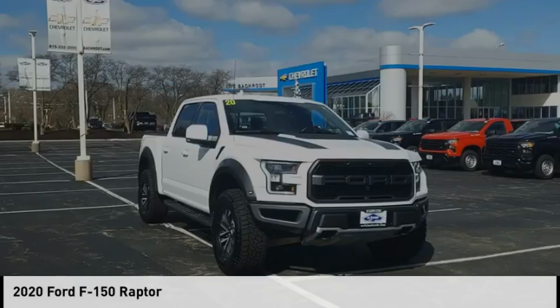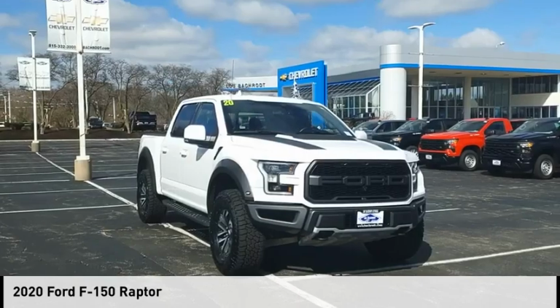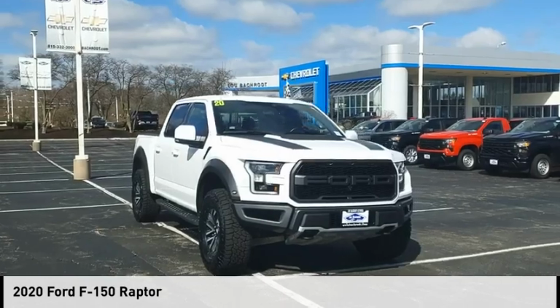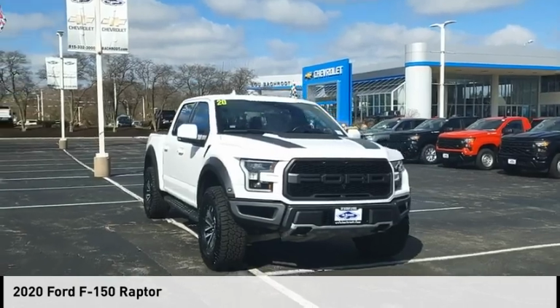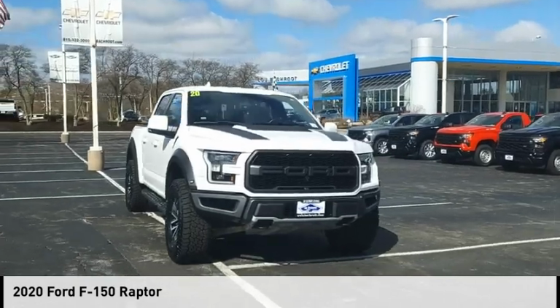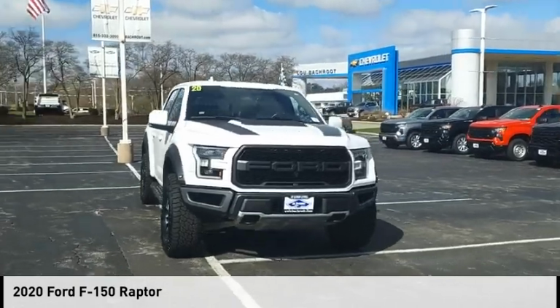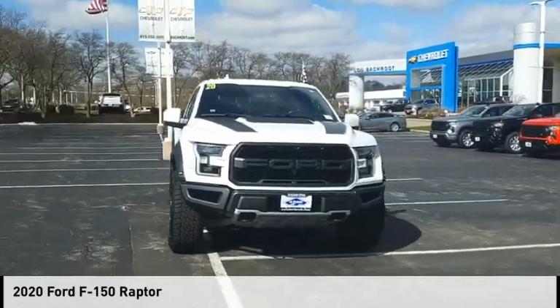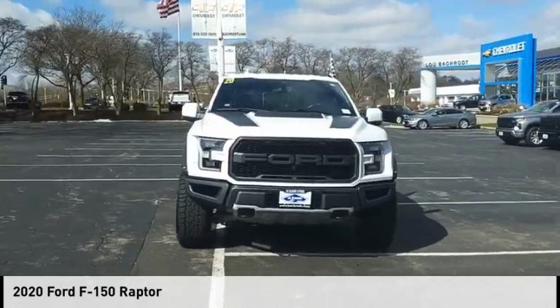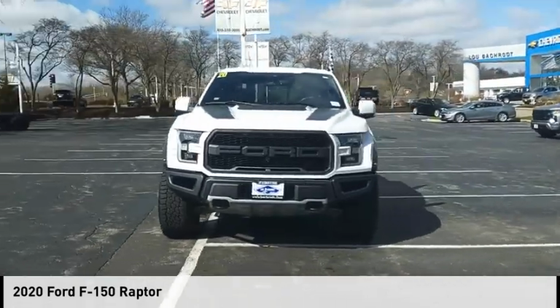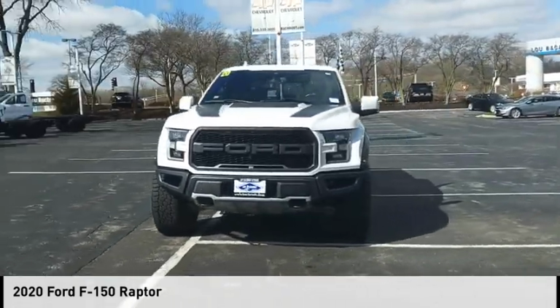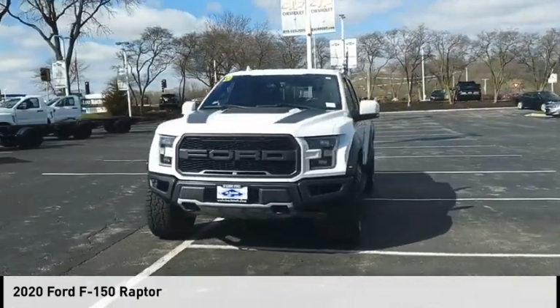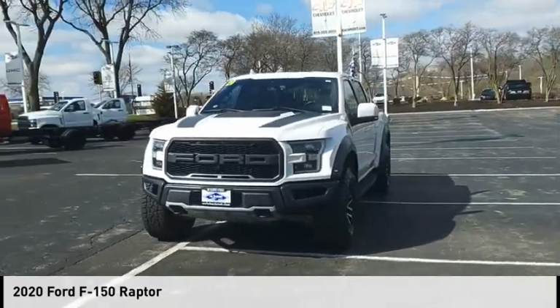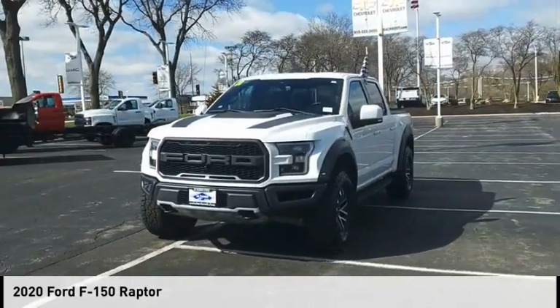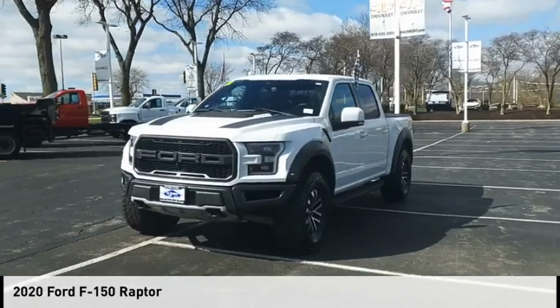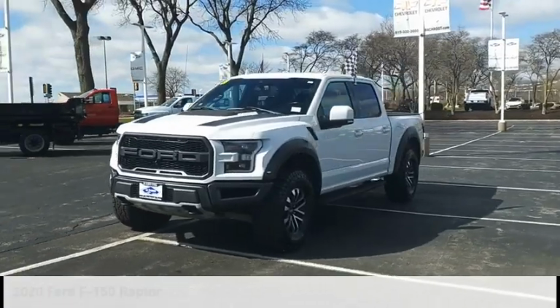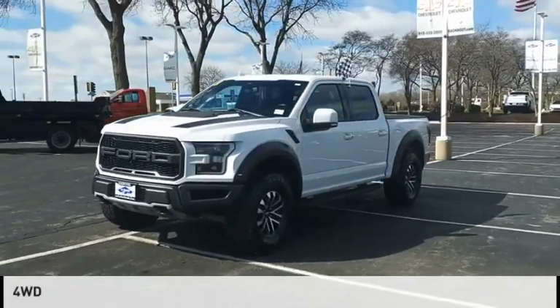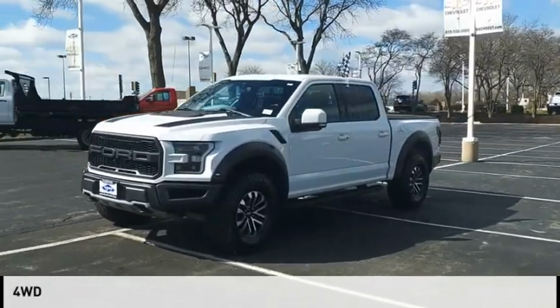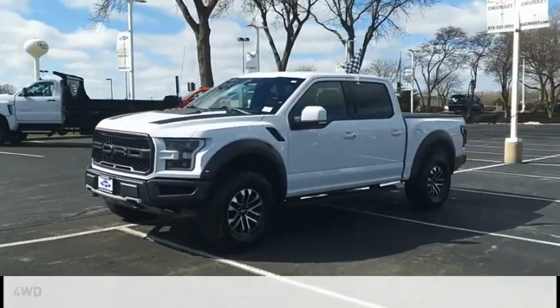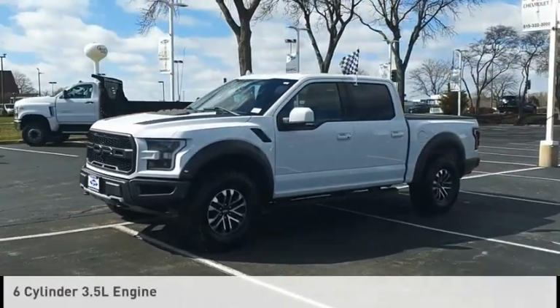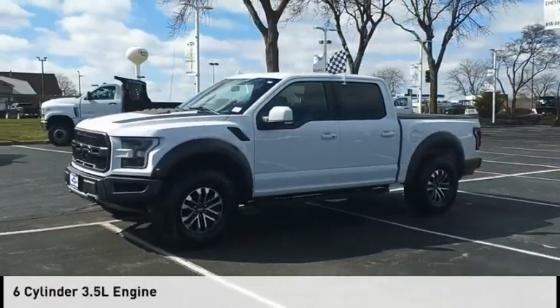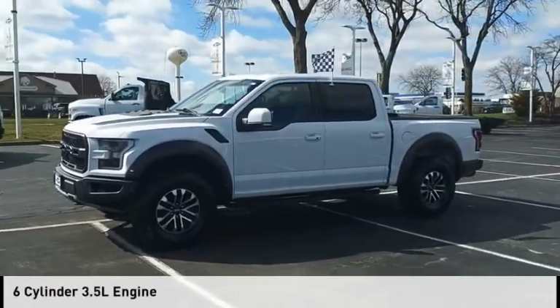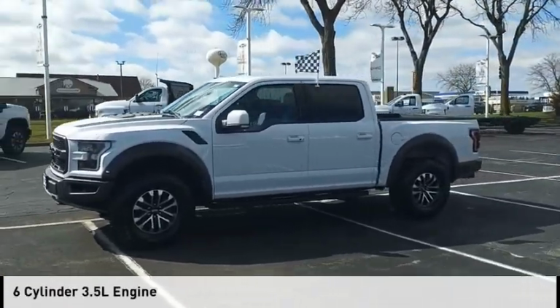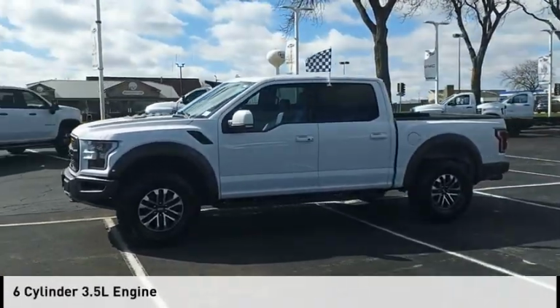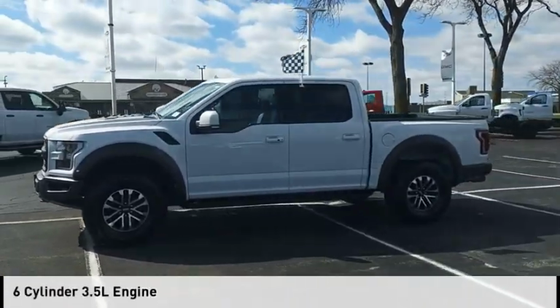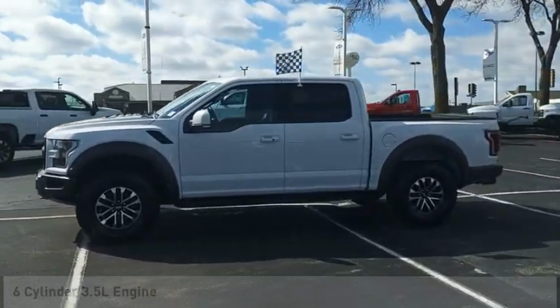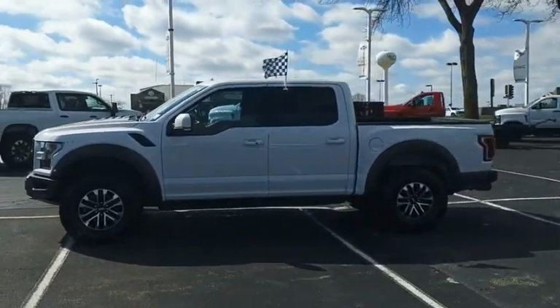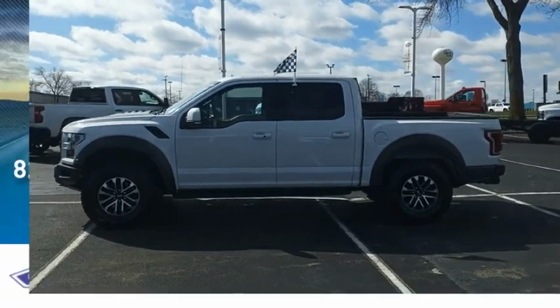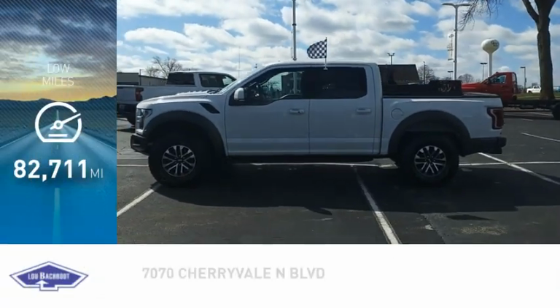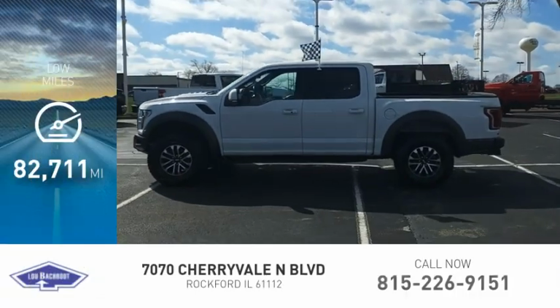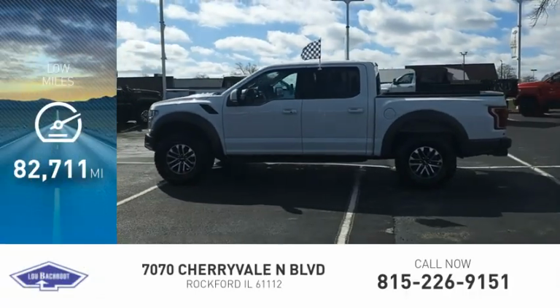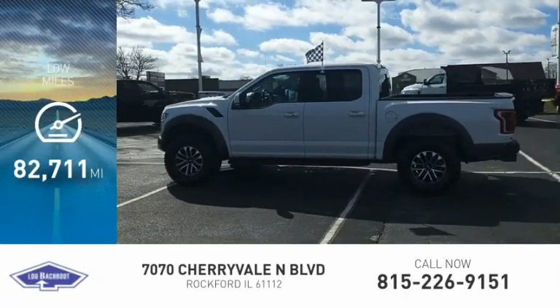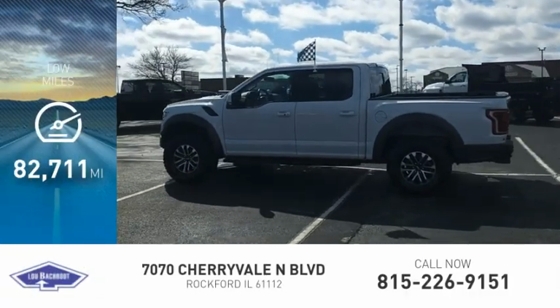You are going to love the 2020 F-150. This vehicle is powered by a four-wheel drive, six-cylinder, 3.5-liter engine. This vehicle has less than 85,000 miles.